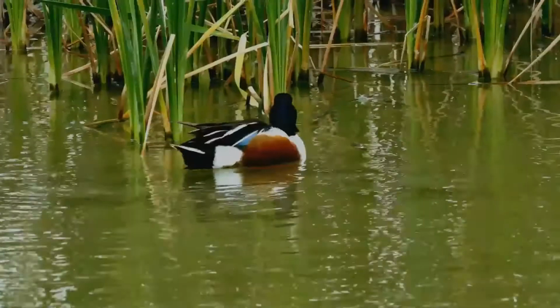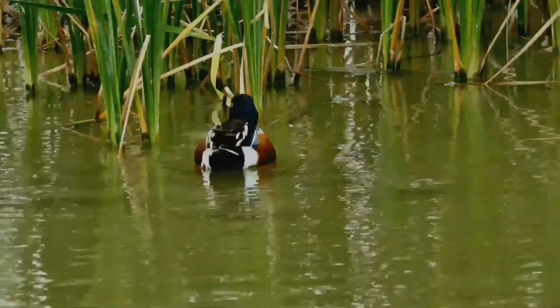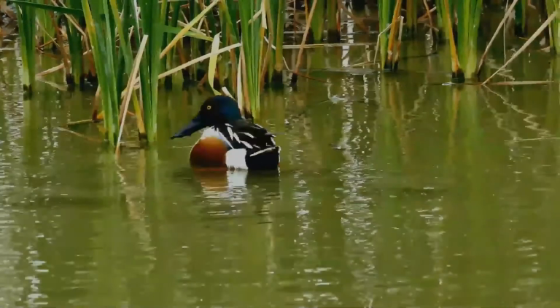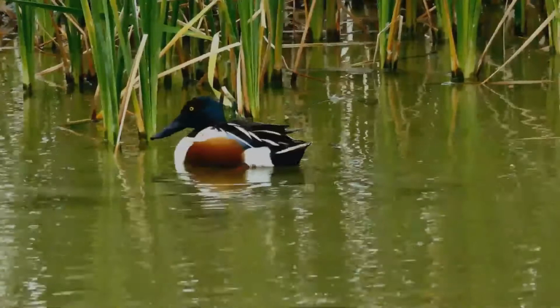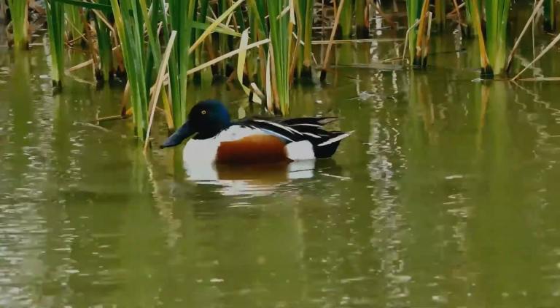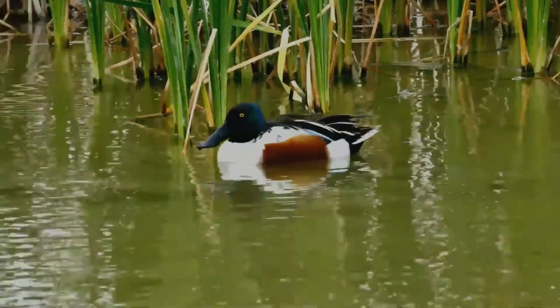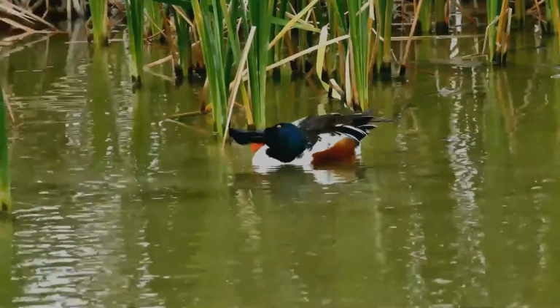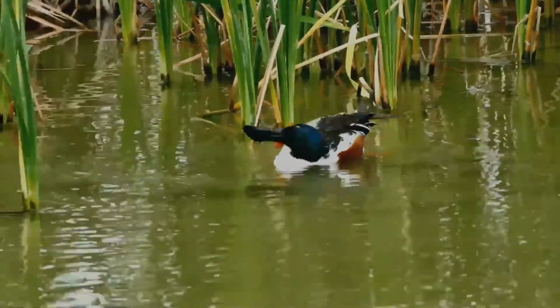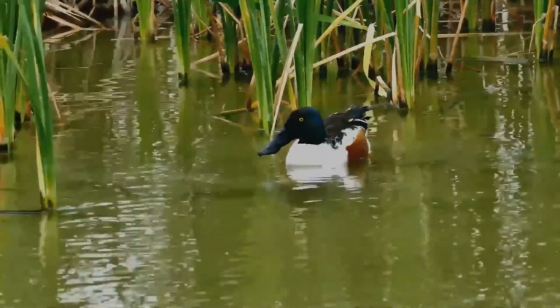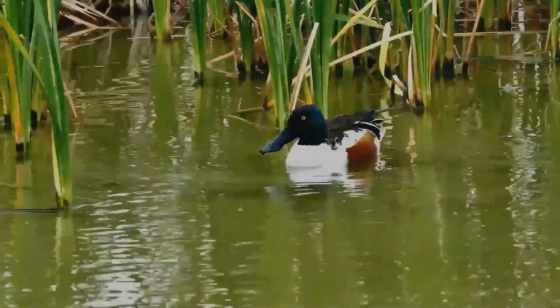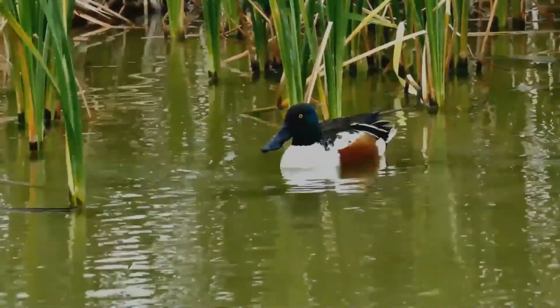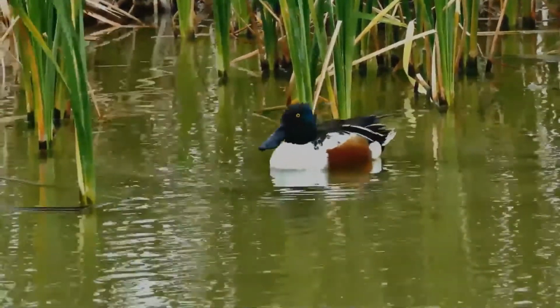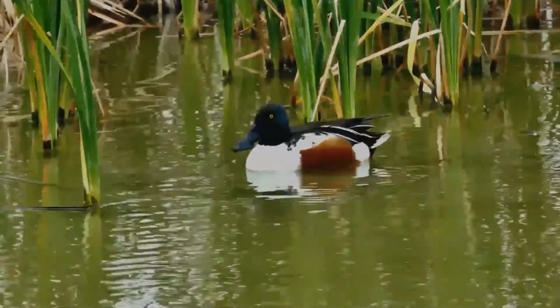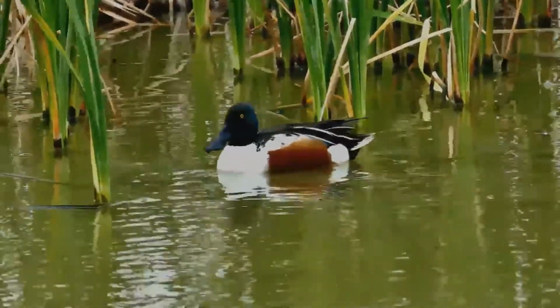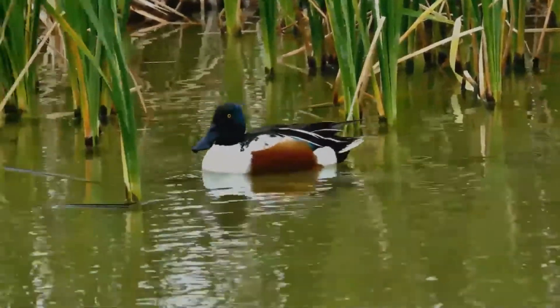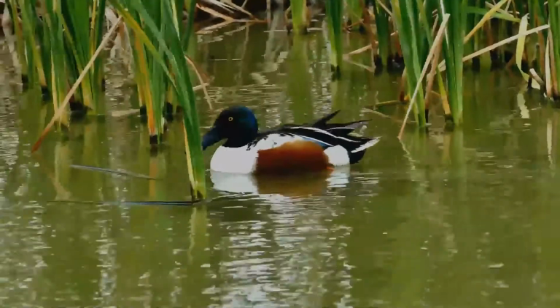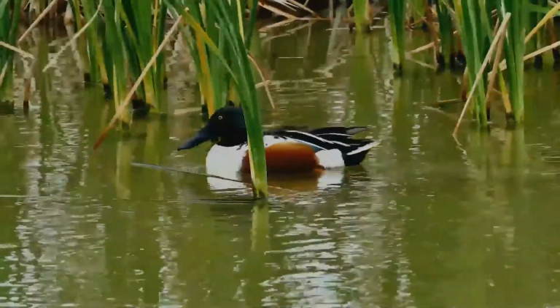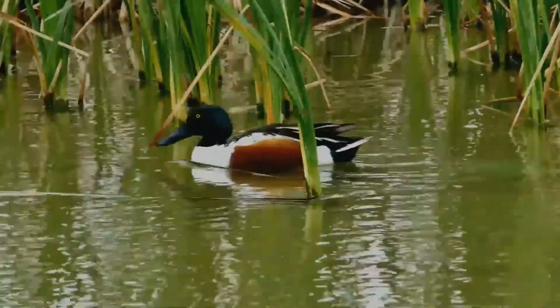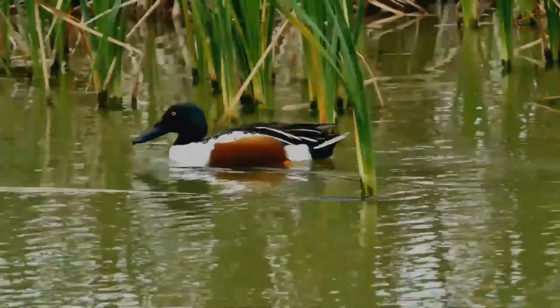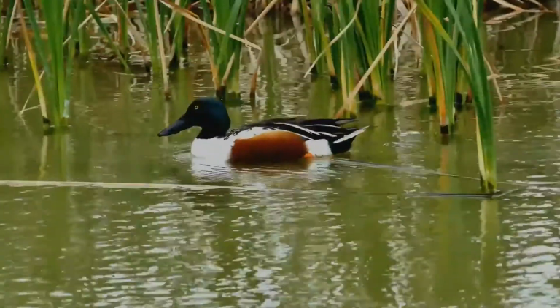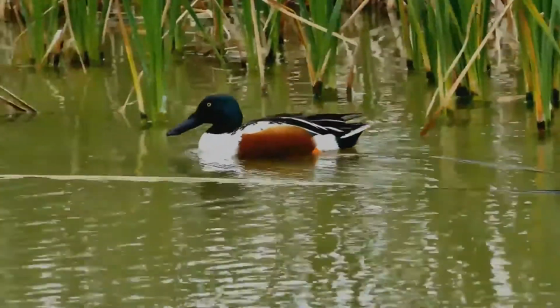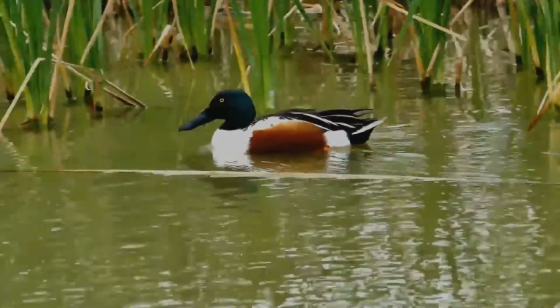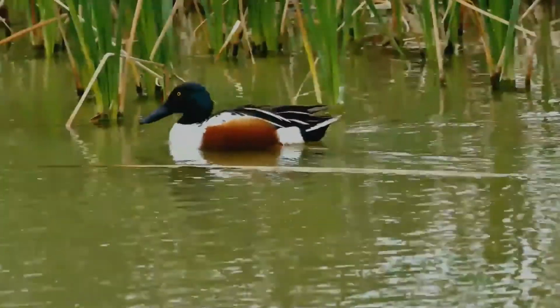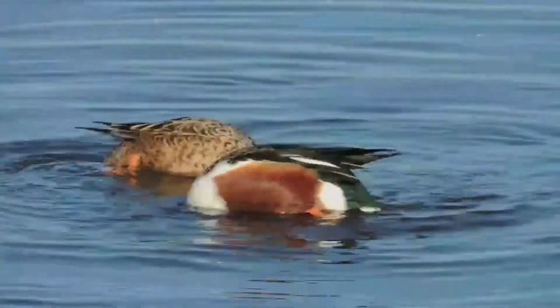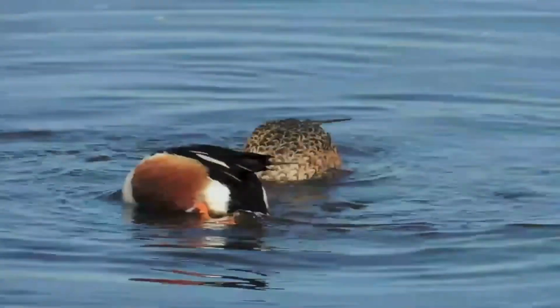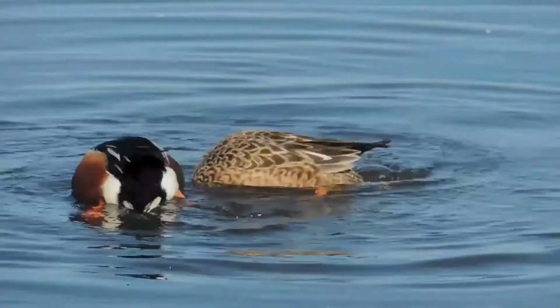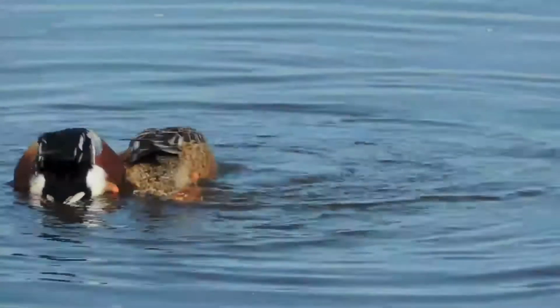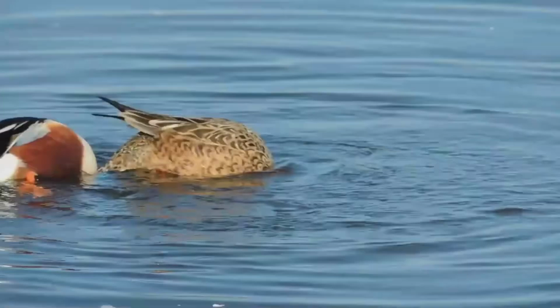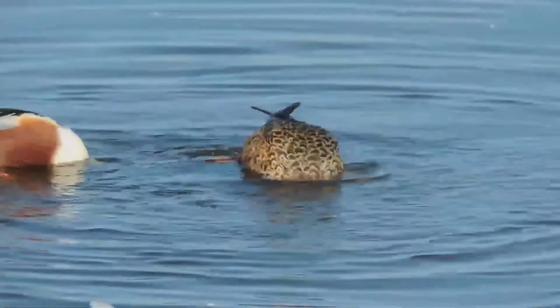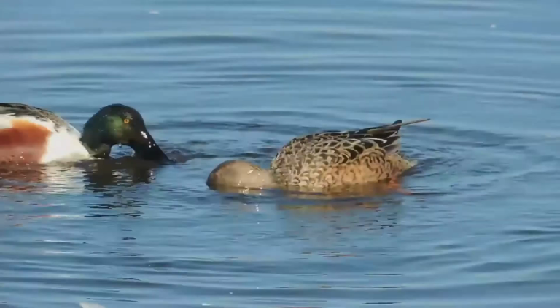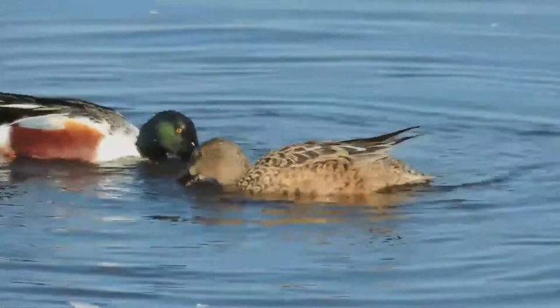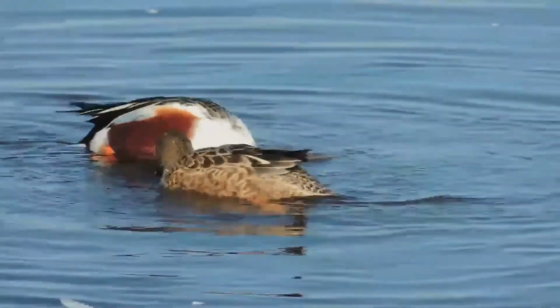Northern shovelers feed by dabbling for plant food, often by swinging the bill from side to side and using the bill to strain food from the water. They use their highly specialized bill to forage for aquatic invertebrates.